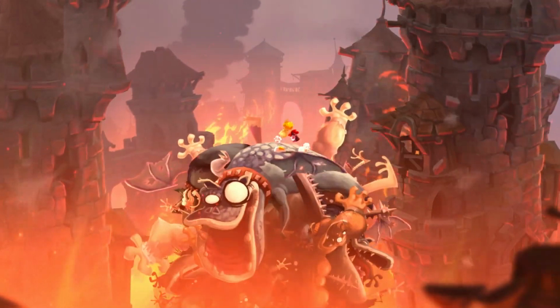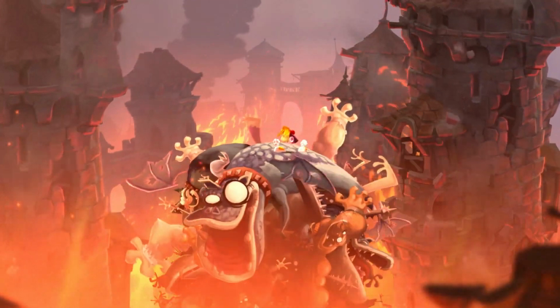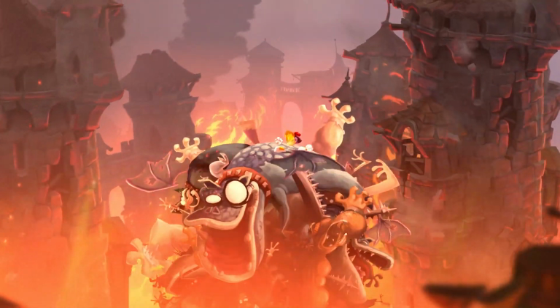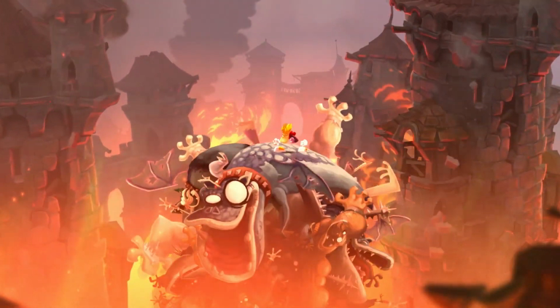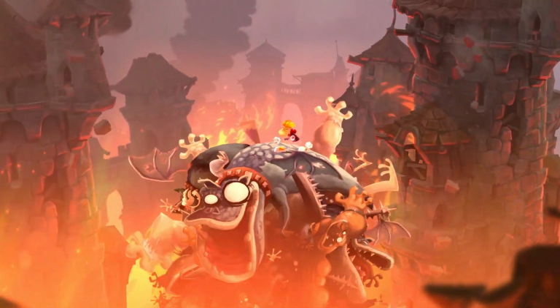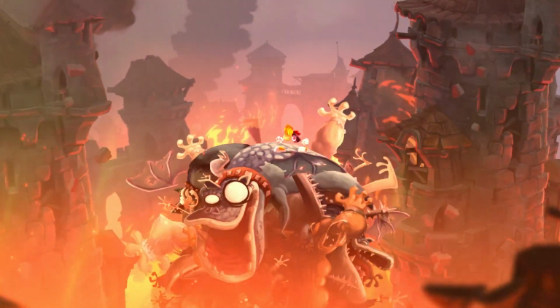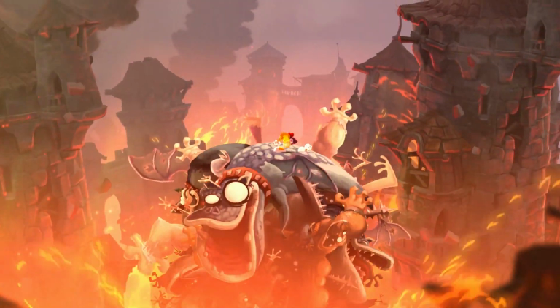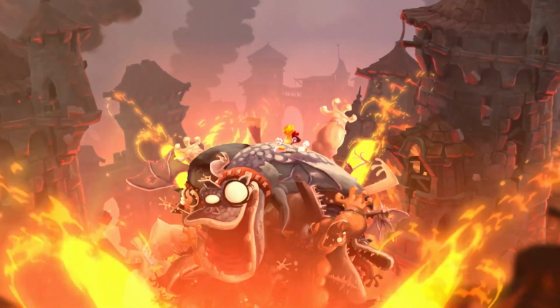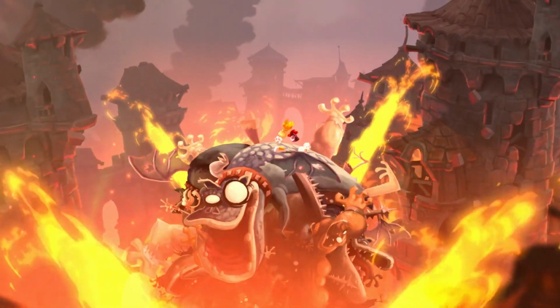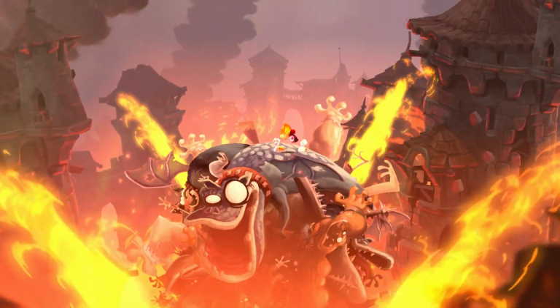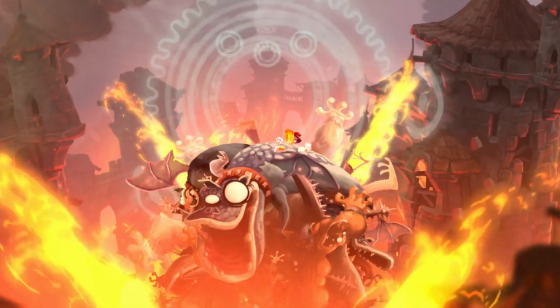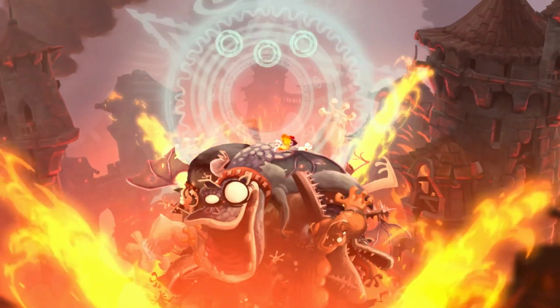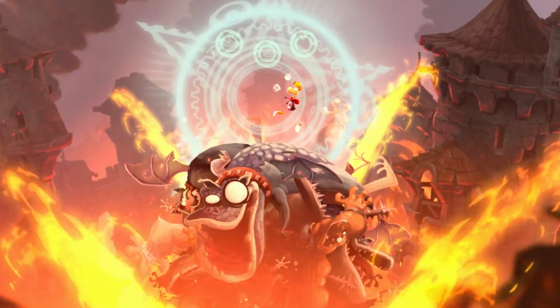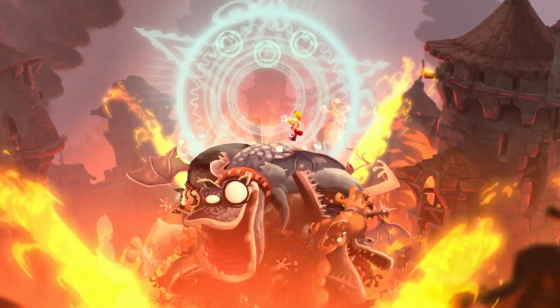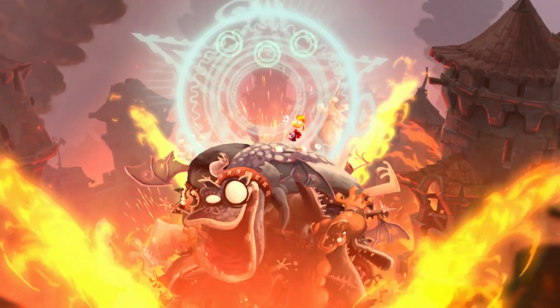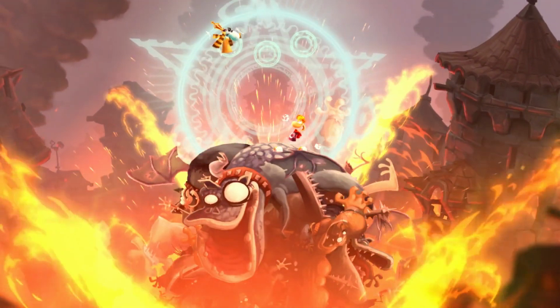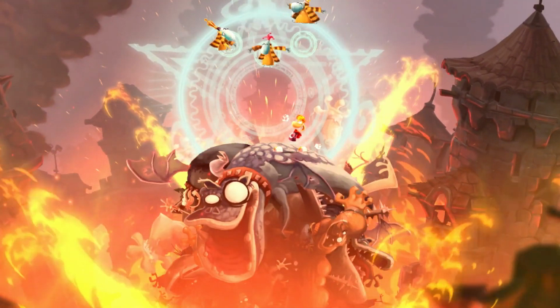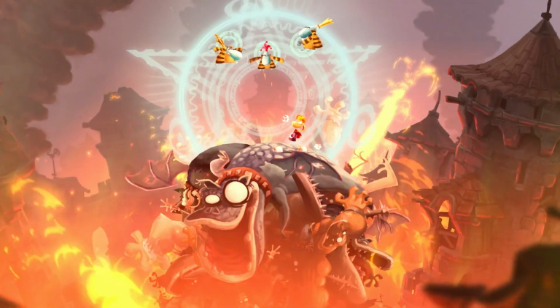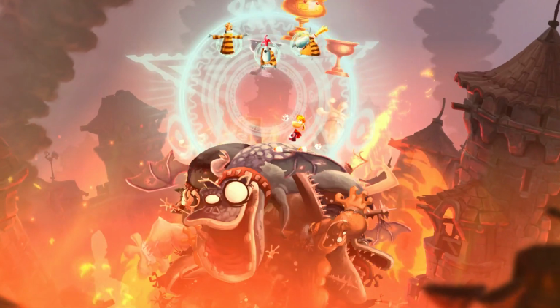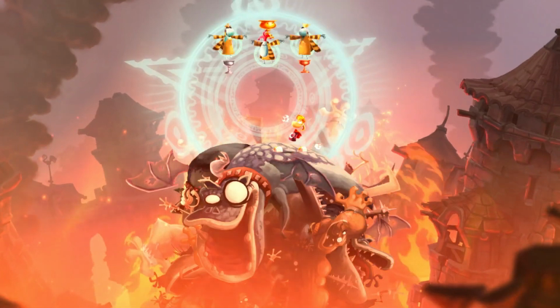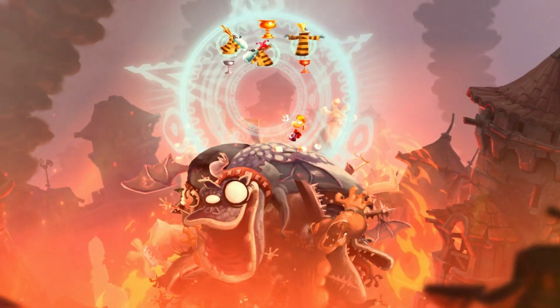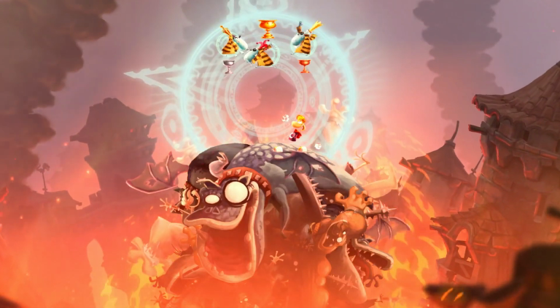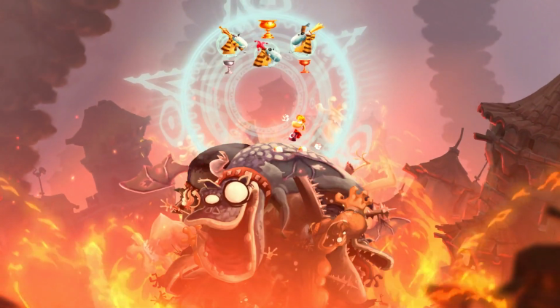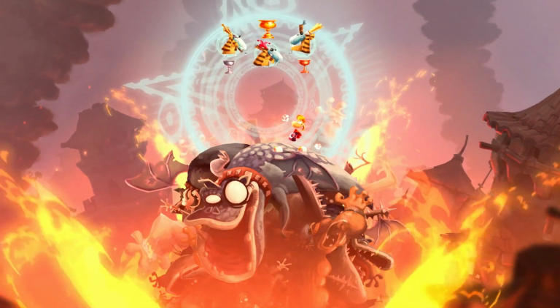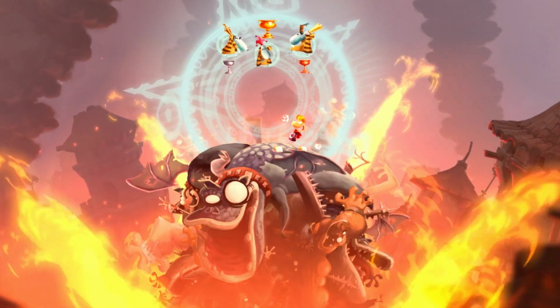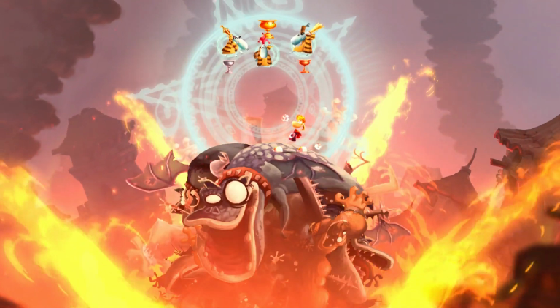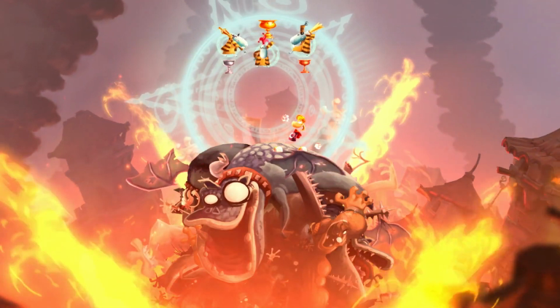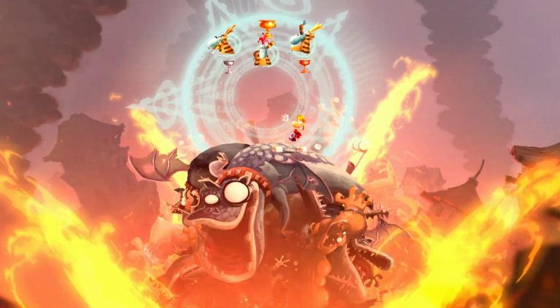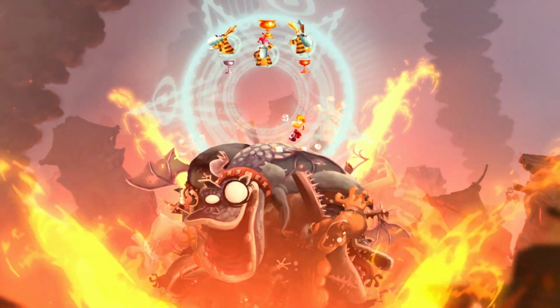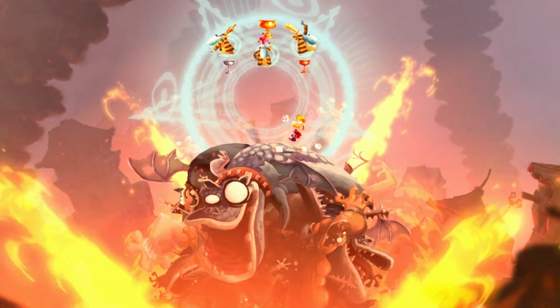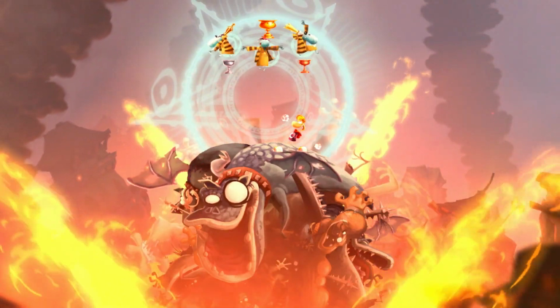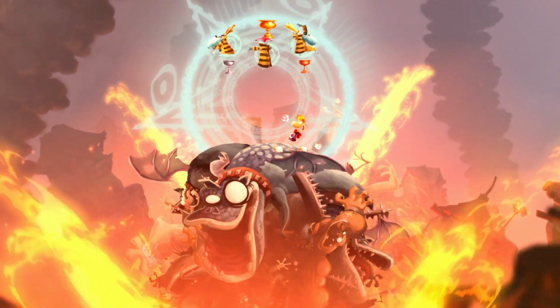I've never seen something like this in a 2D platformer before. When I played the level Castle Rock, I was immediately hooked.